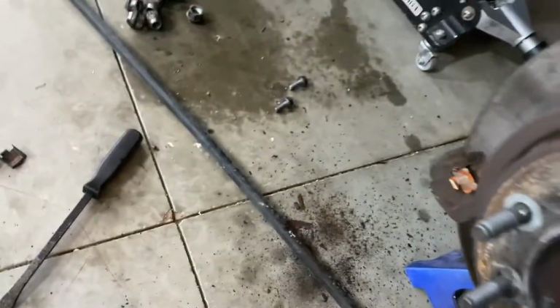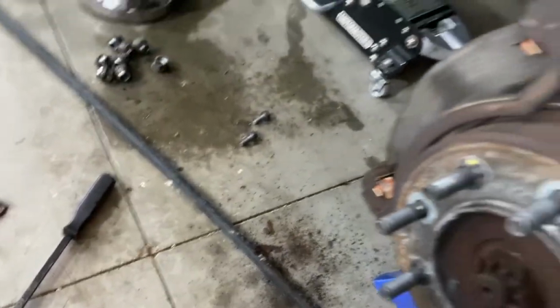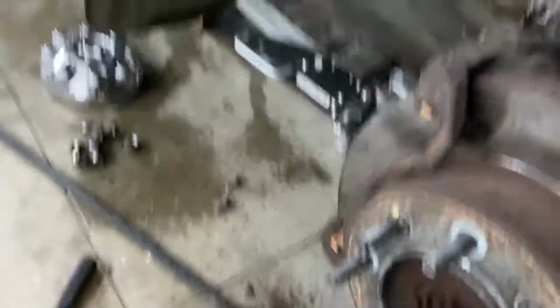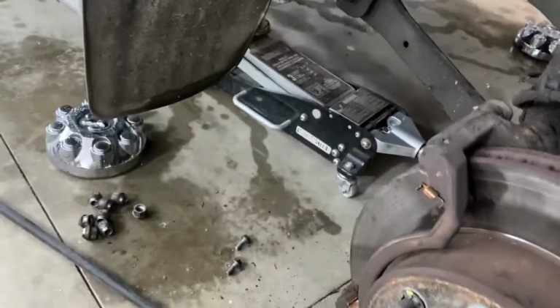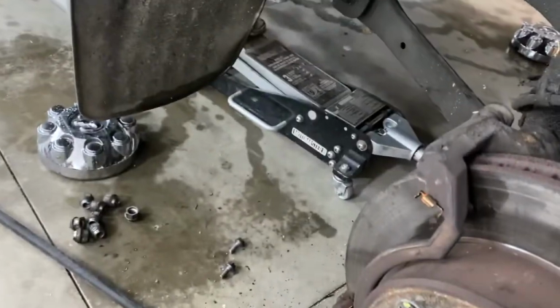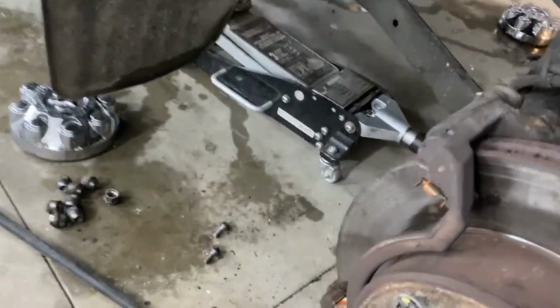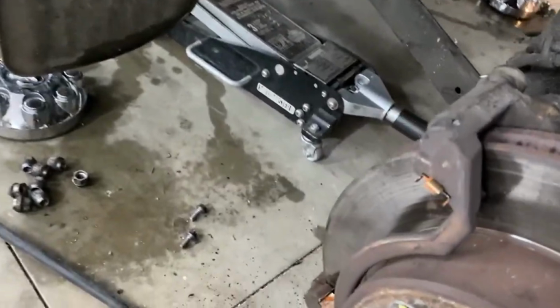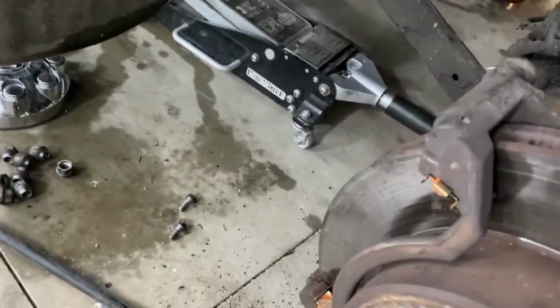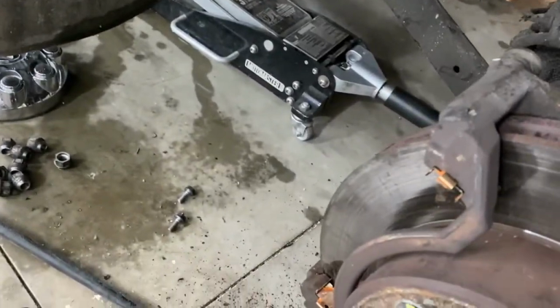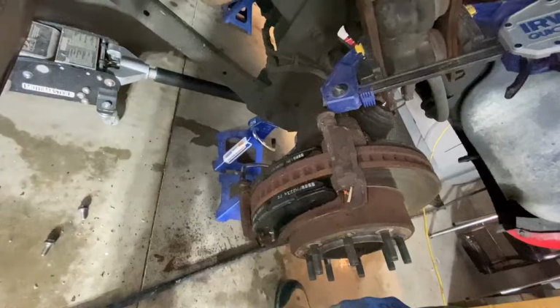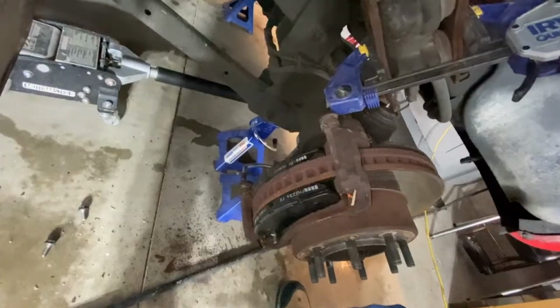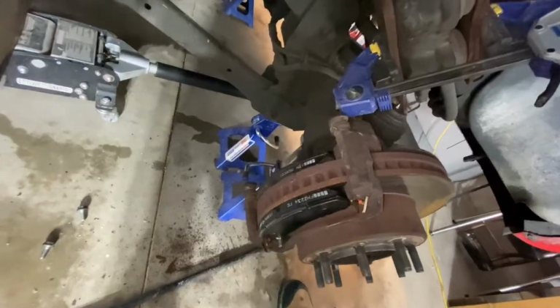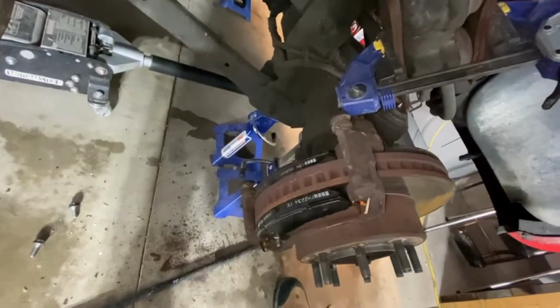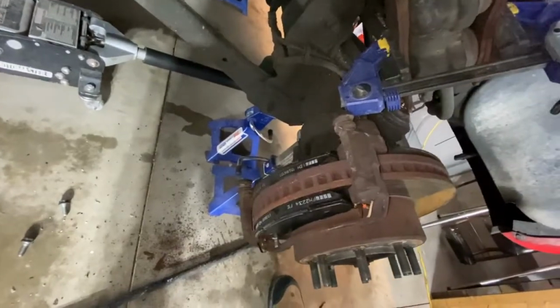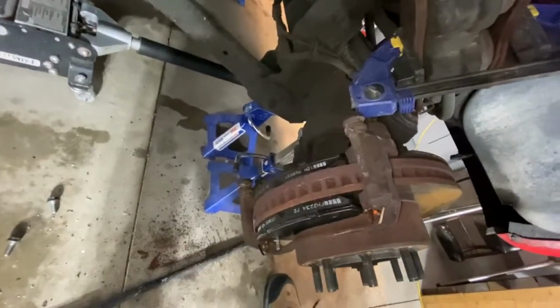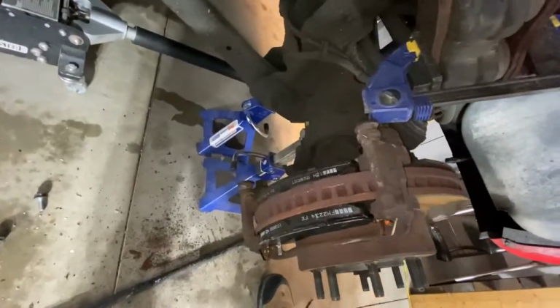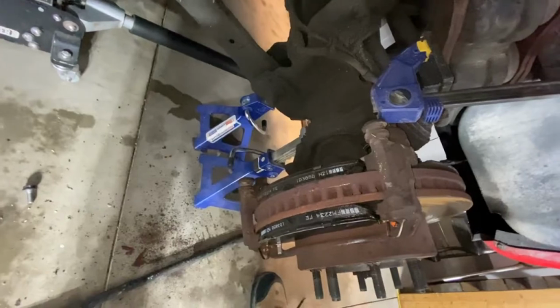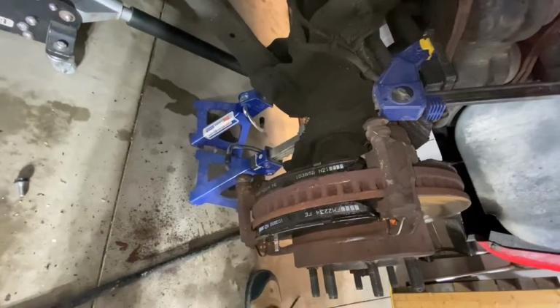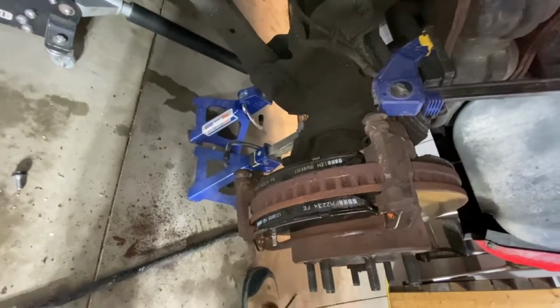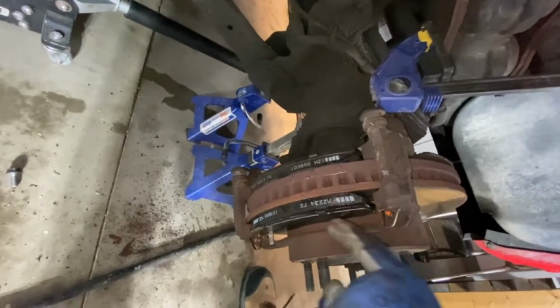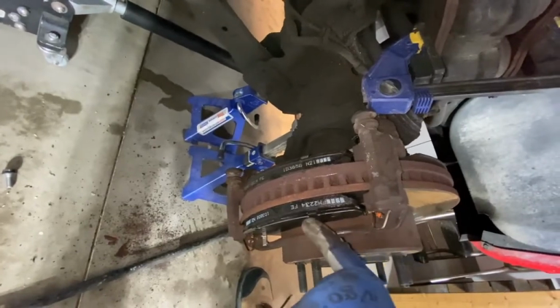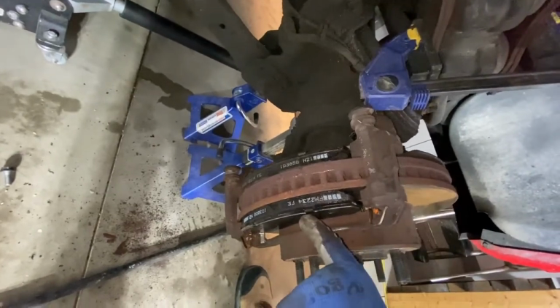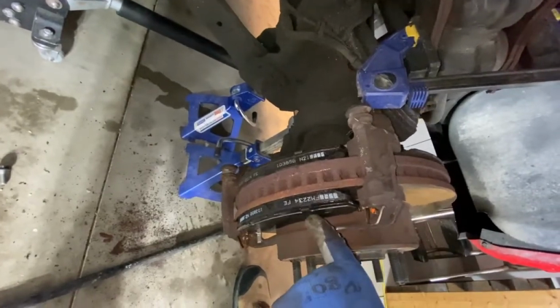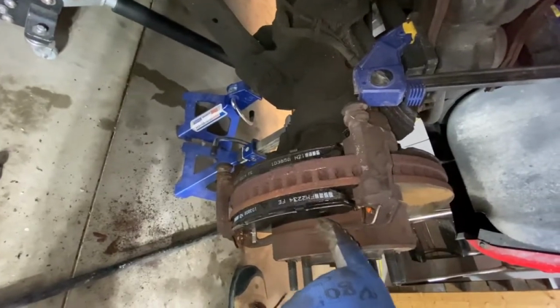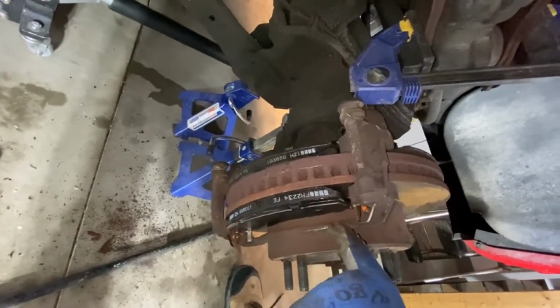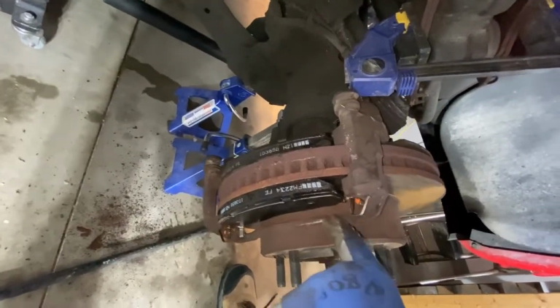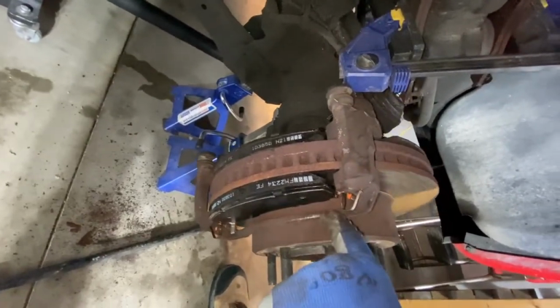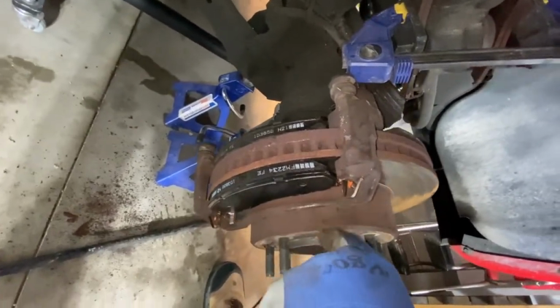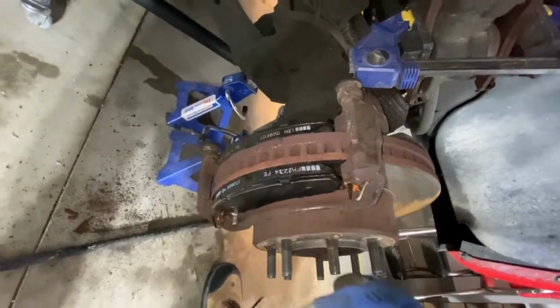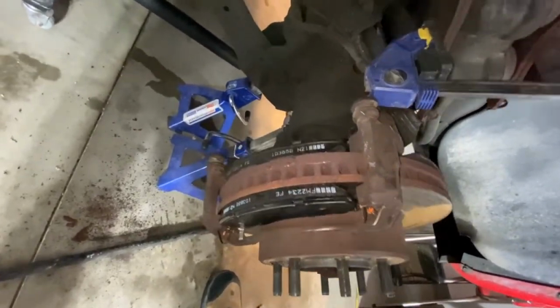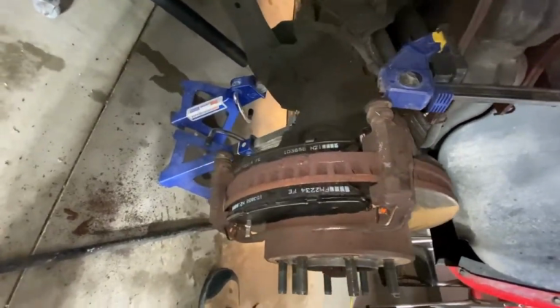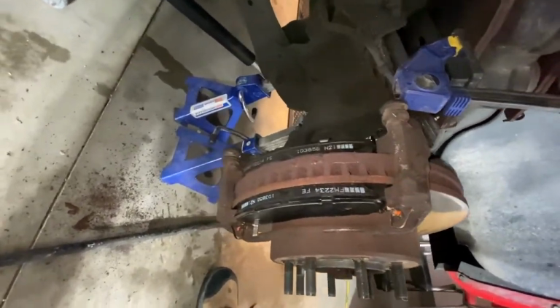I'll pop the brake pads back in. Got the new brake pads in place. Had to wrestle with the front one a little bit, but we got them in no problem.